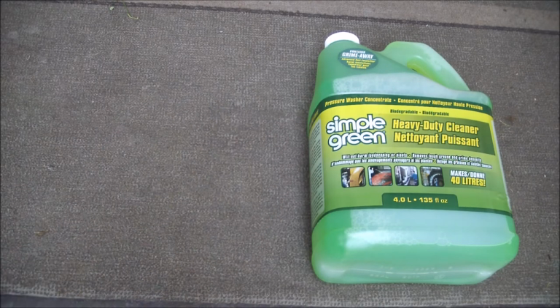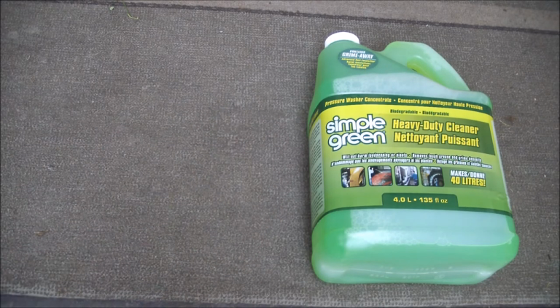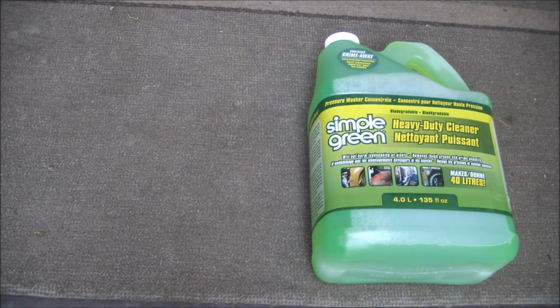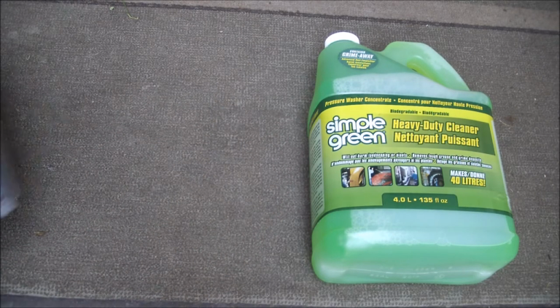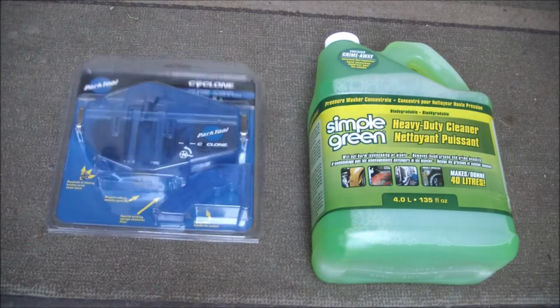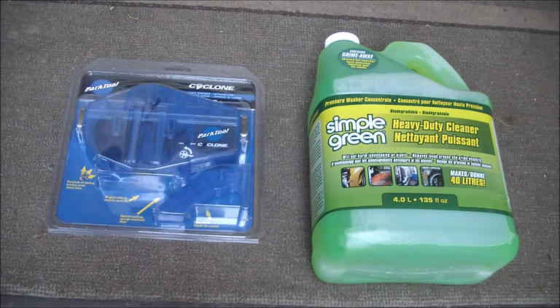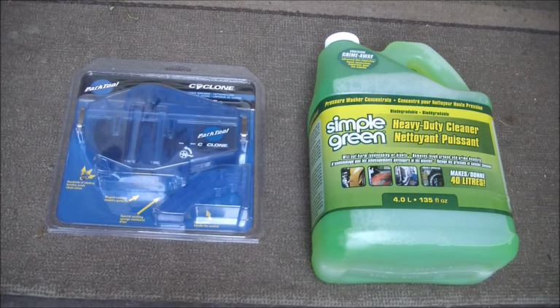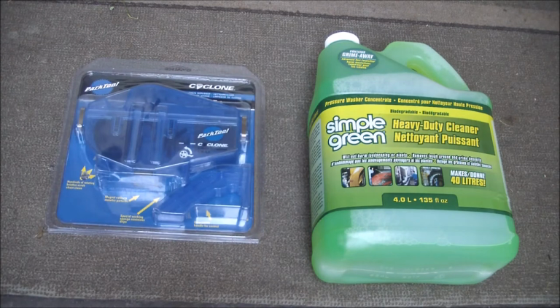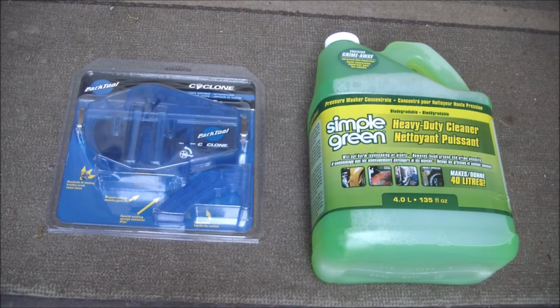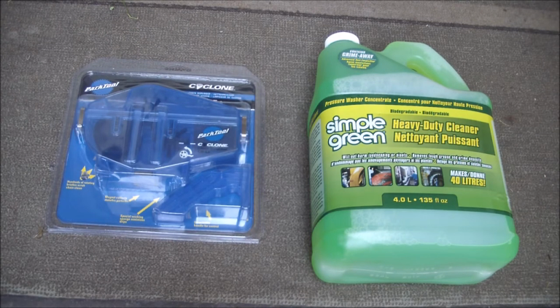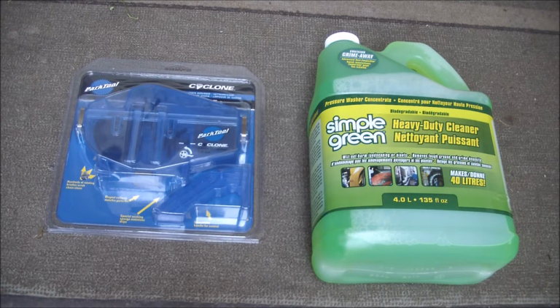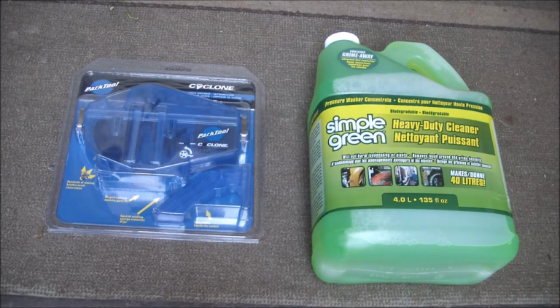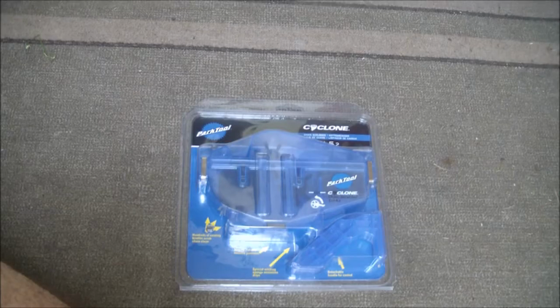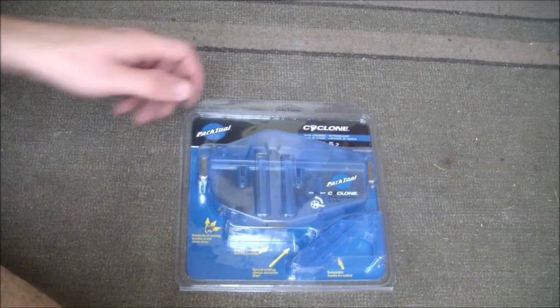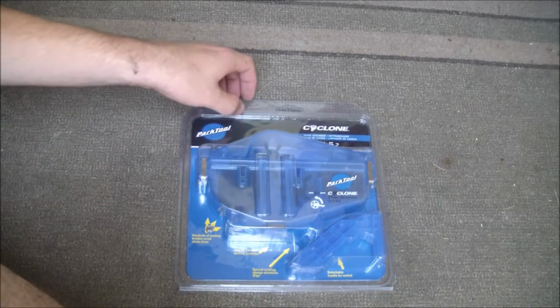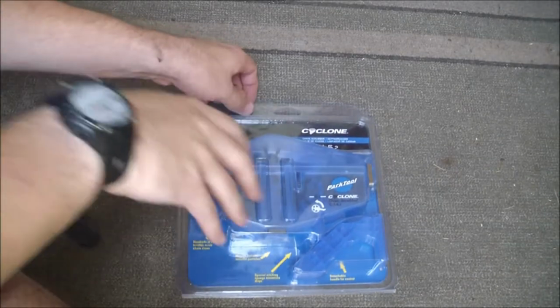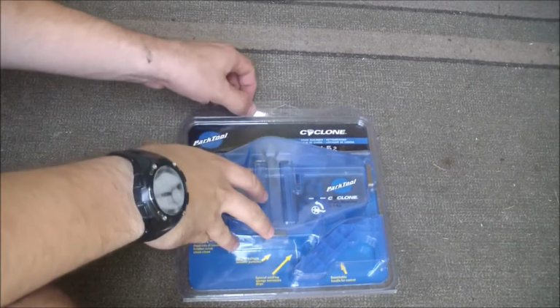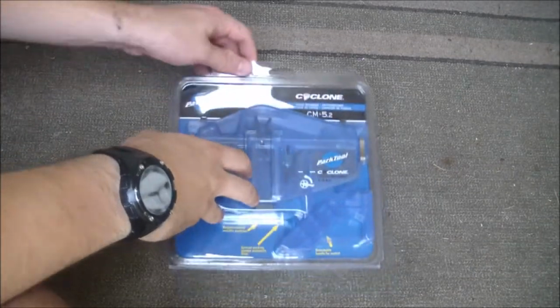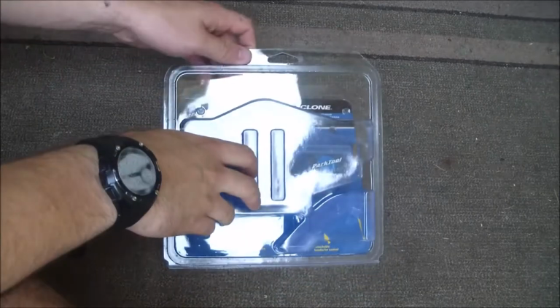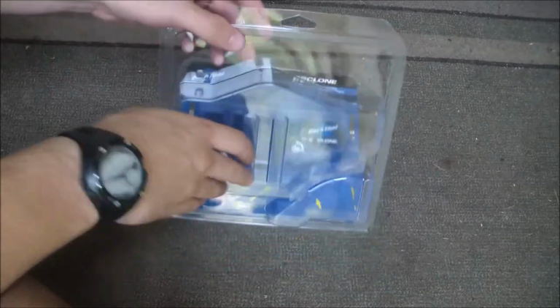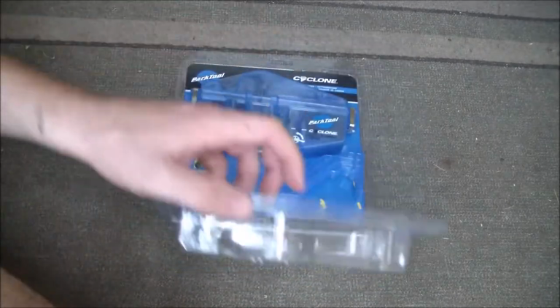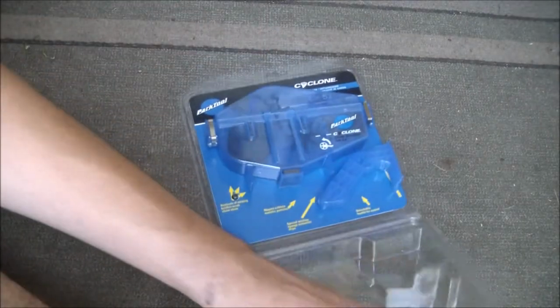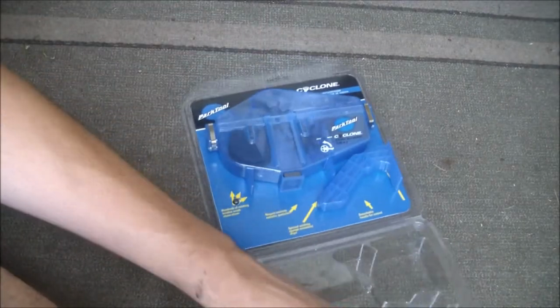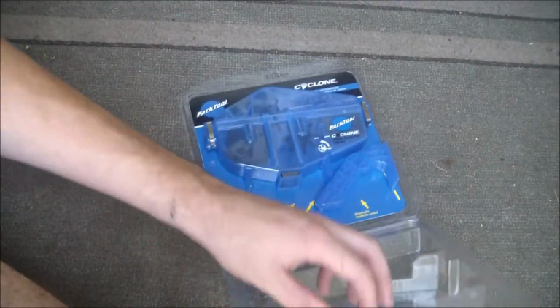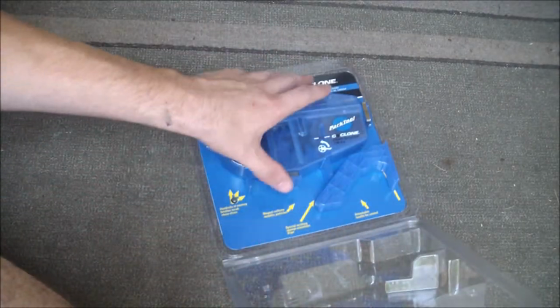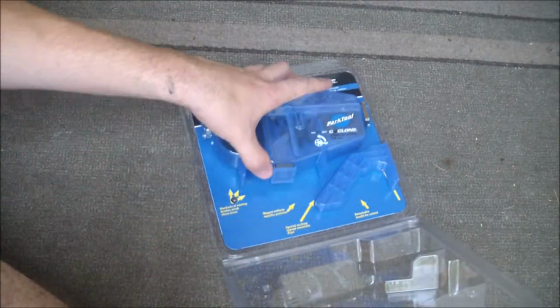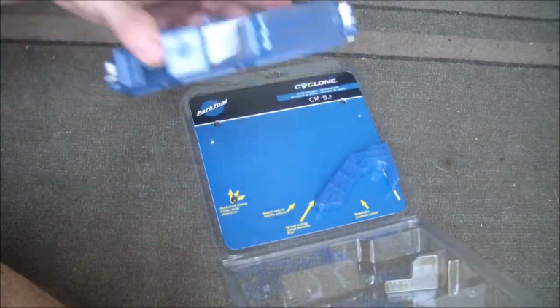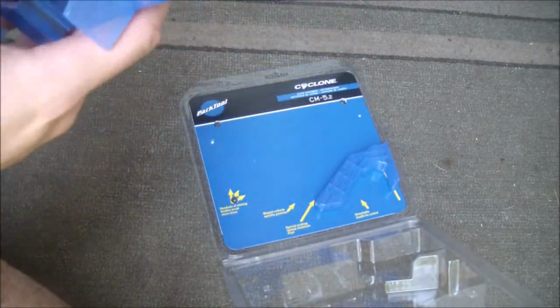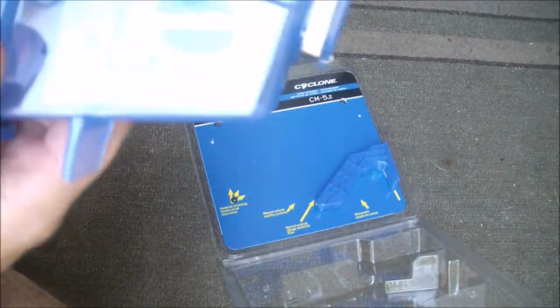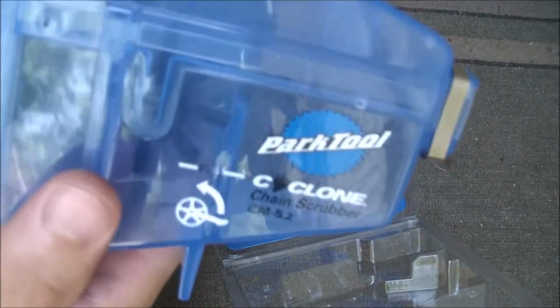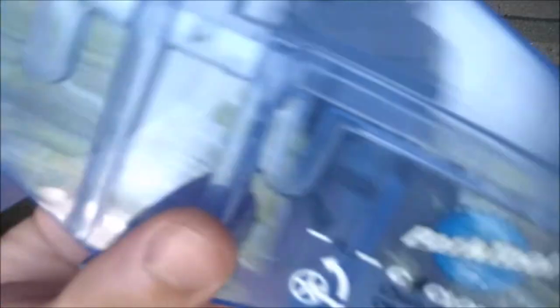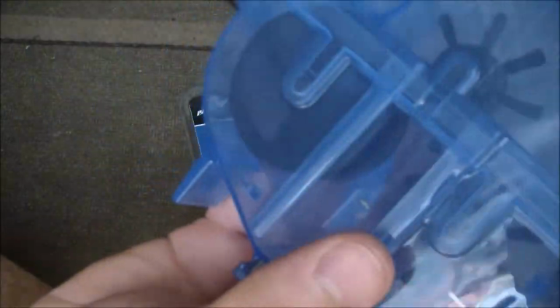Introducing the Park Tool Cyclone. I got this product off Chain Reaction Cycles for about $25 CAD. I had always wanted one so I decided to take the plunge — pun not intended.